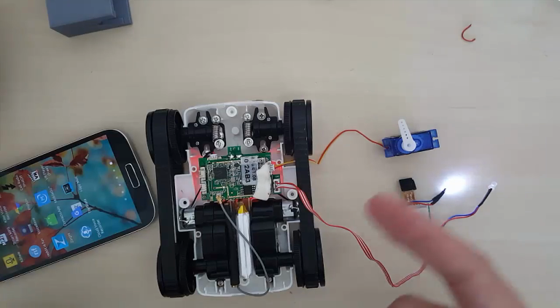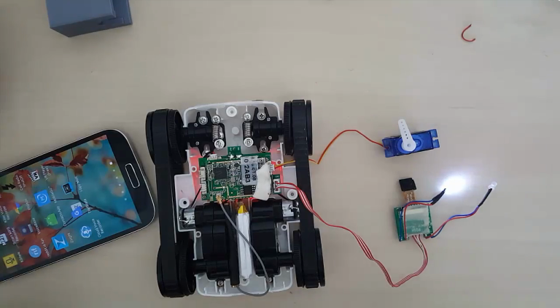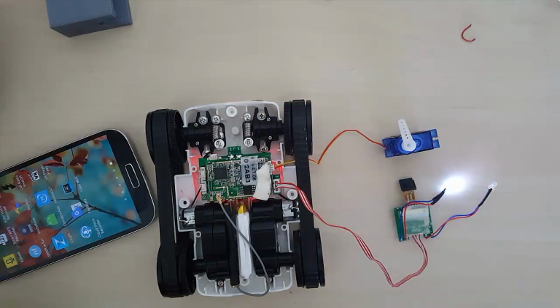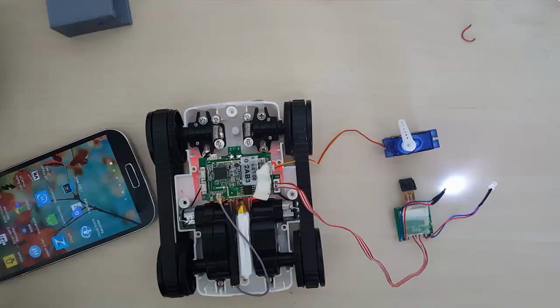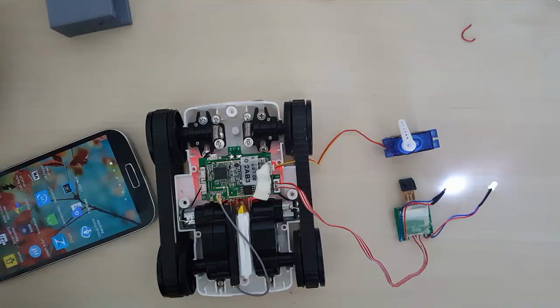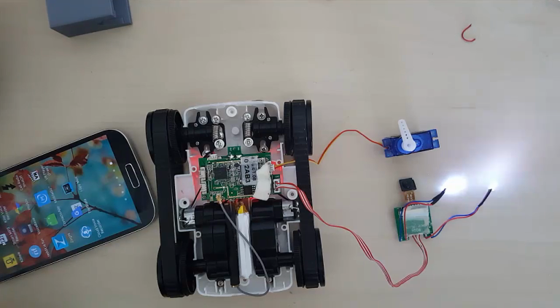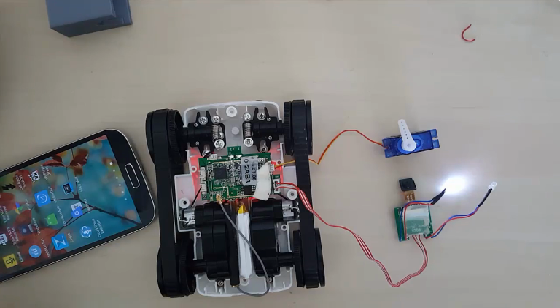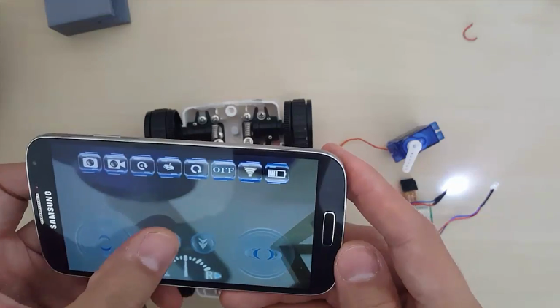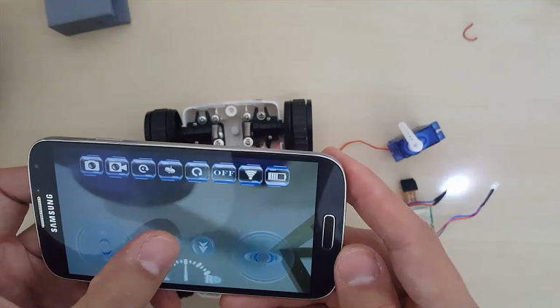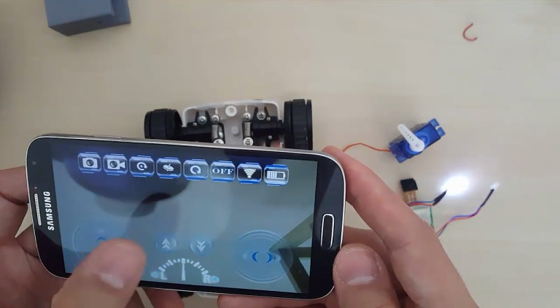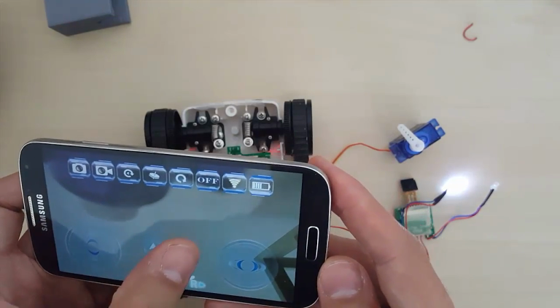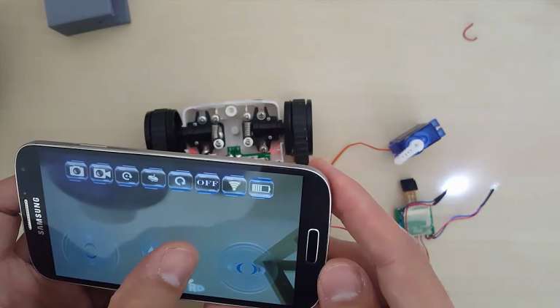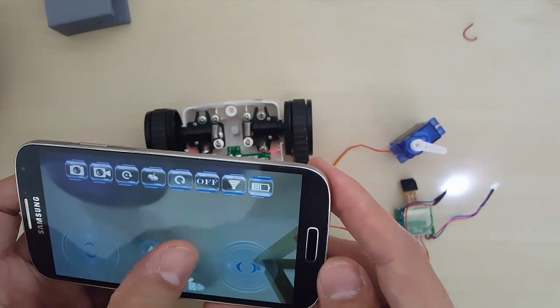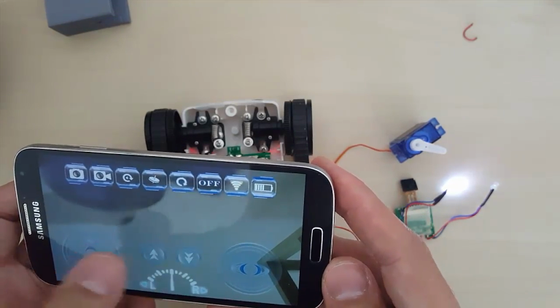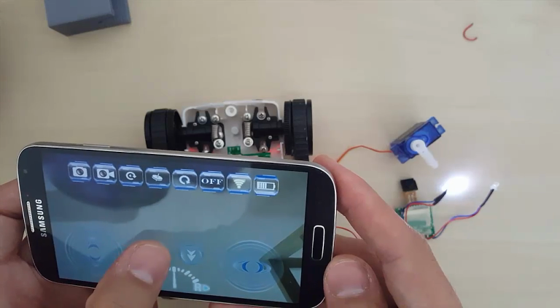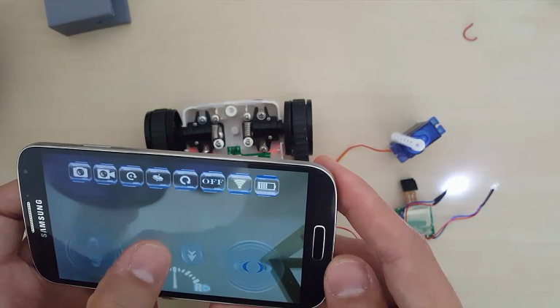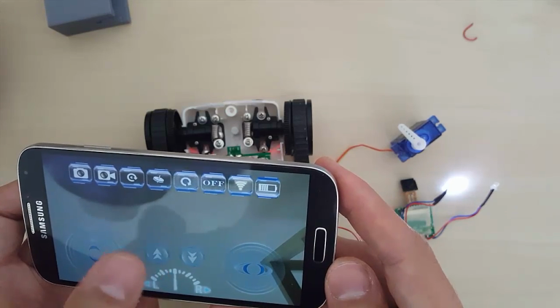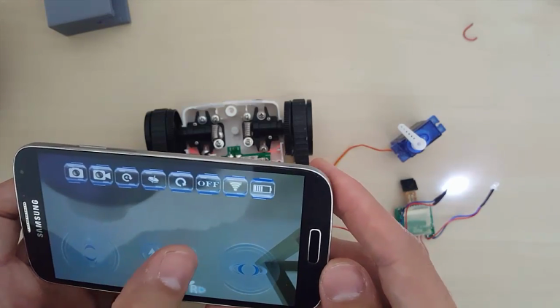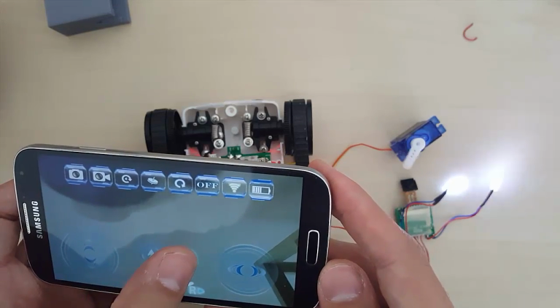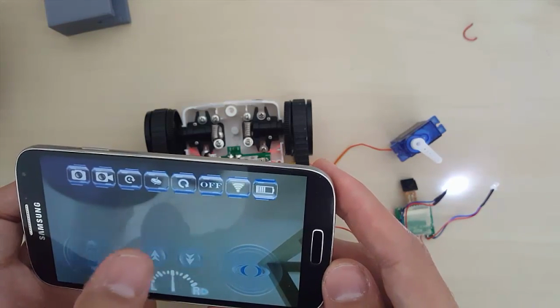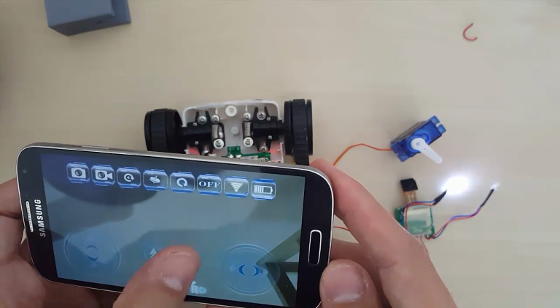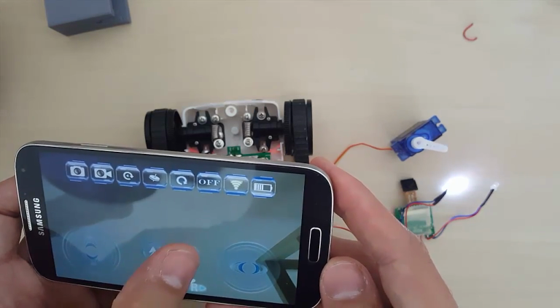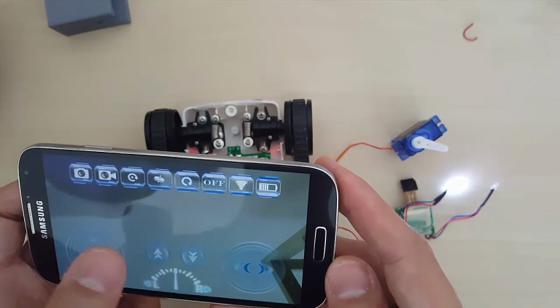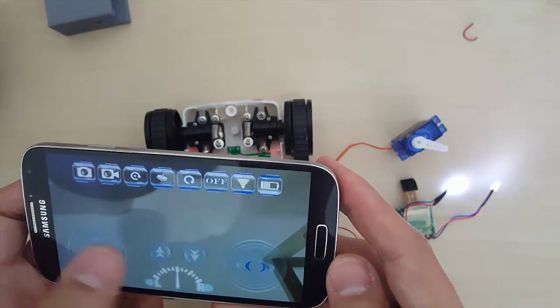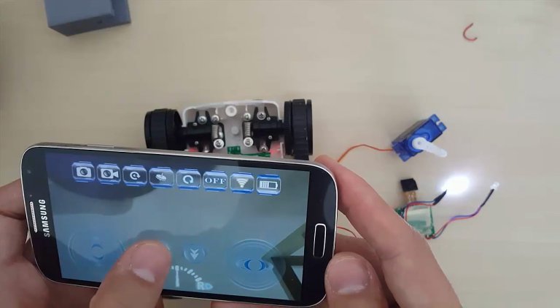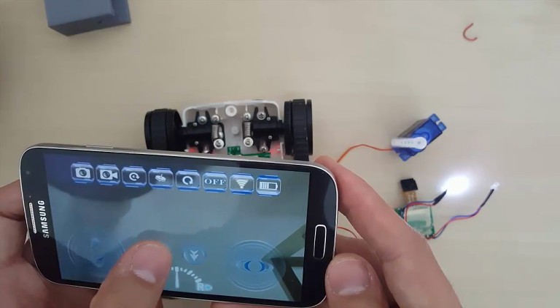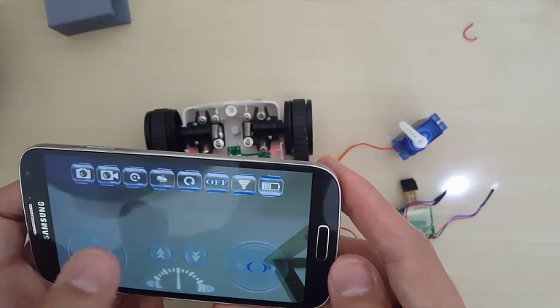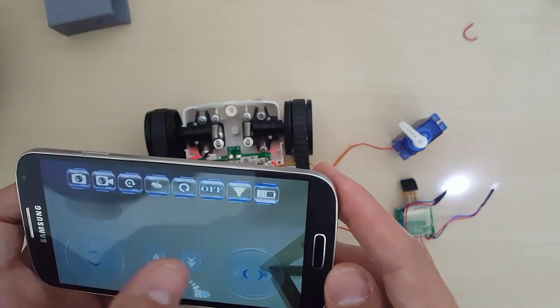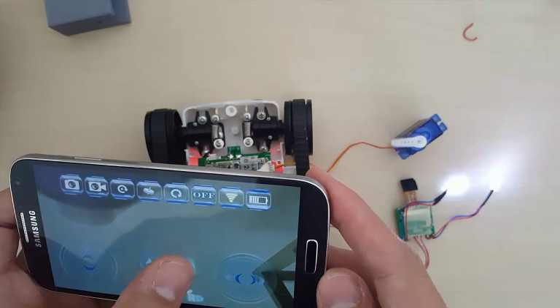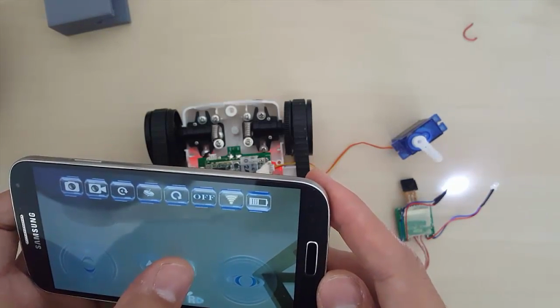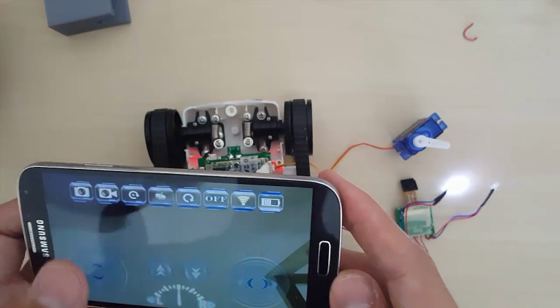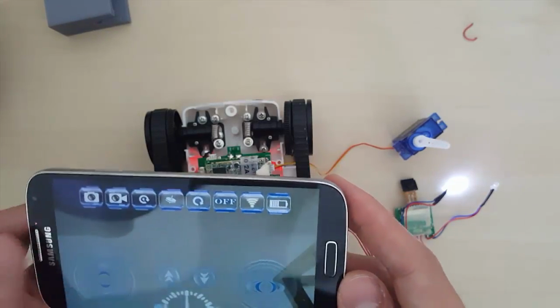Connect the modified servo and the camera back to the remote control tank. Using the app on your phone, connect to it and make sure everything works. By pressing the down button, the motor should move to the left. If not, swap the wires we soldered on the servo motor.